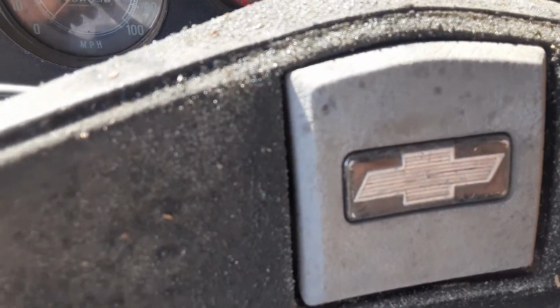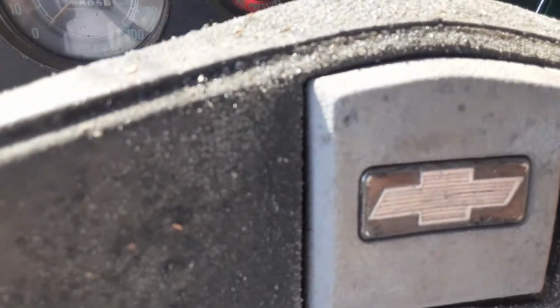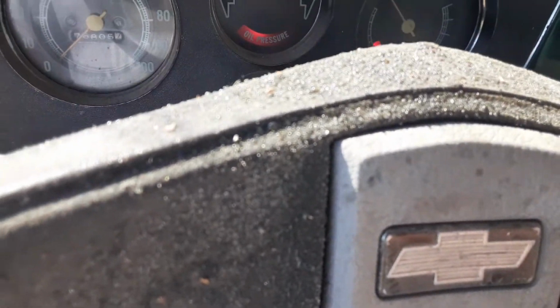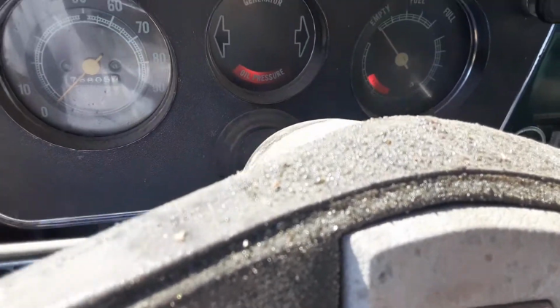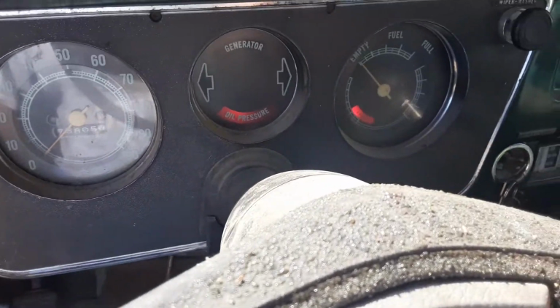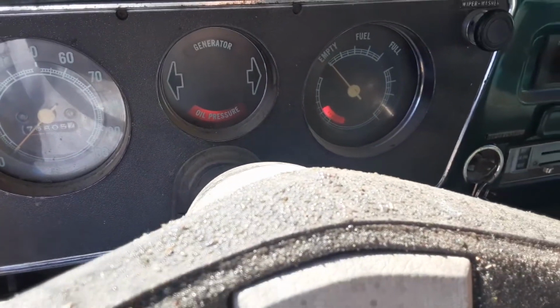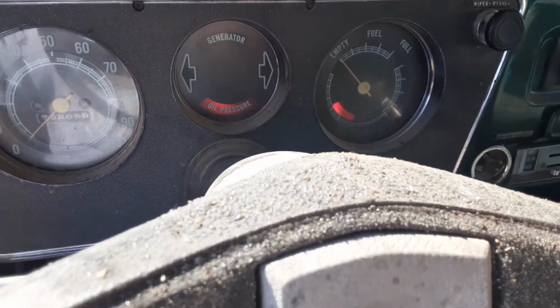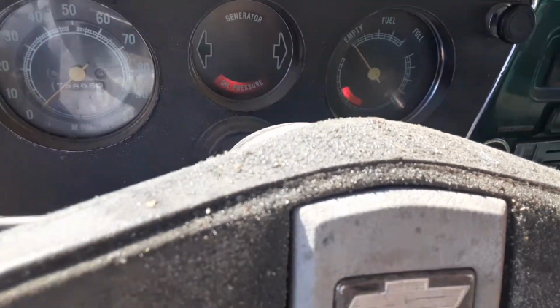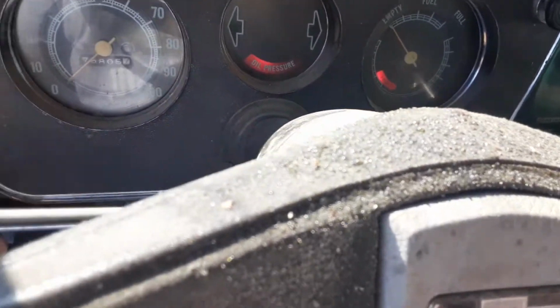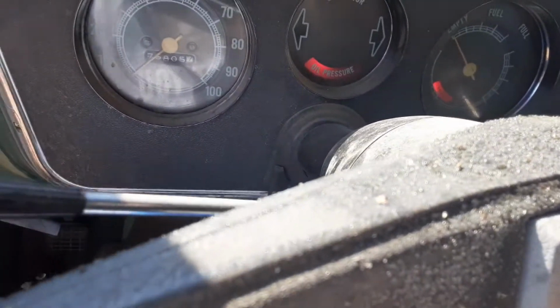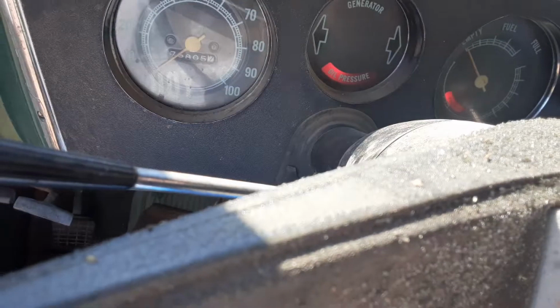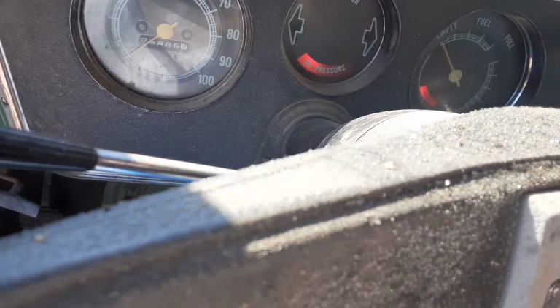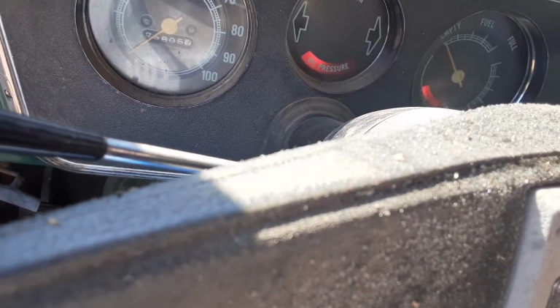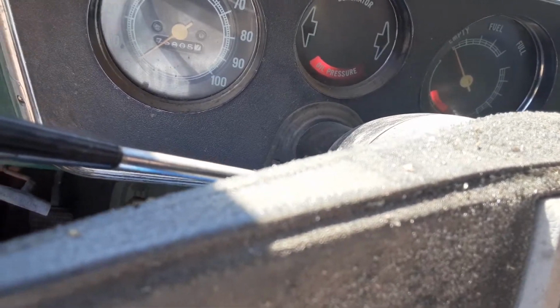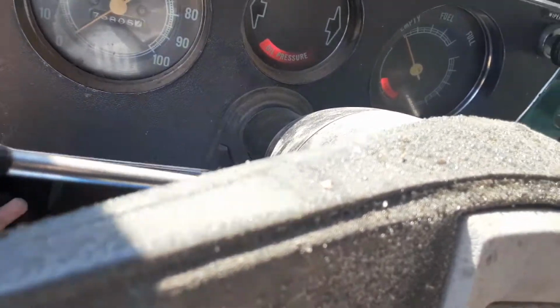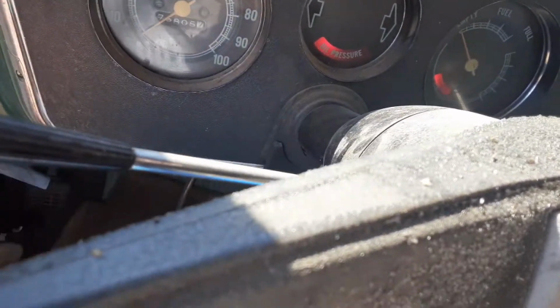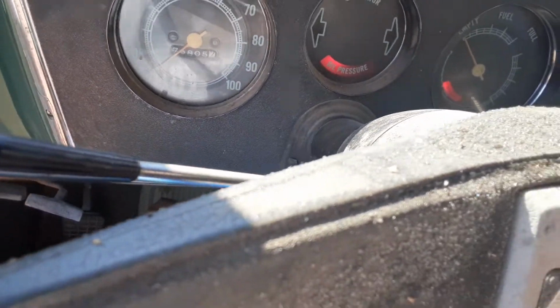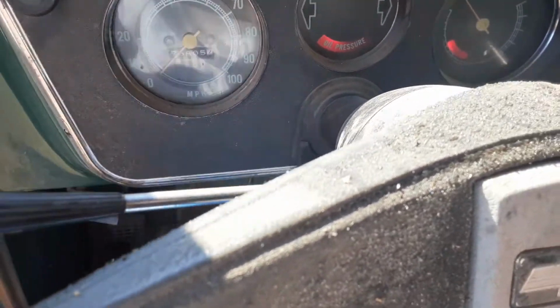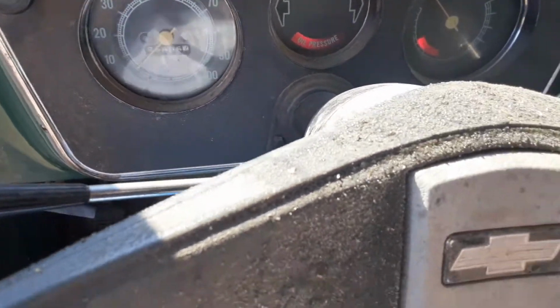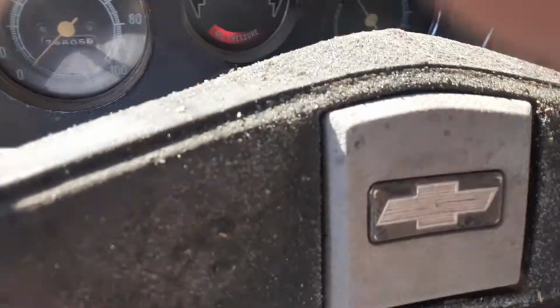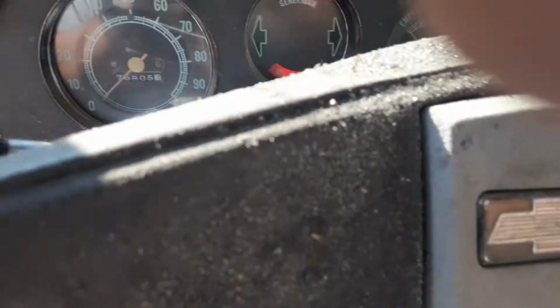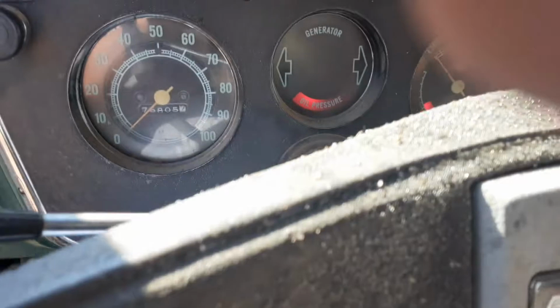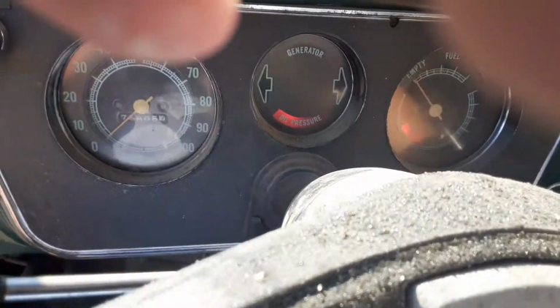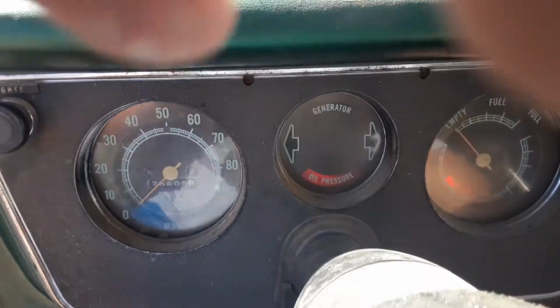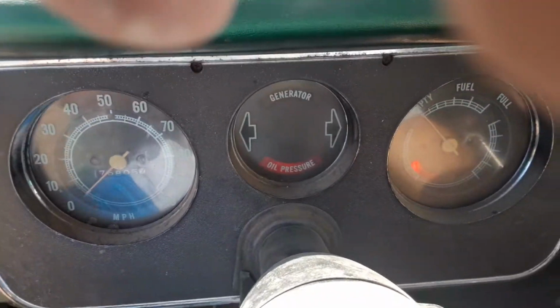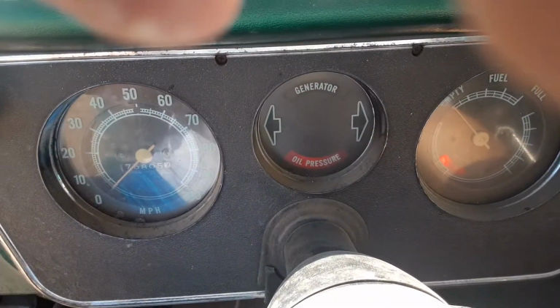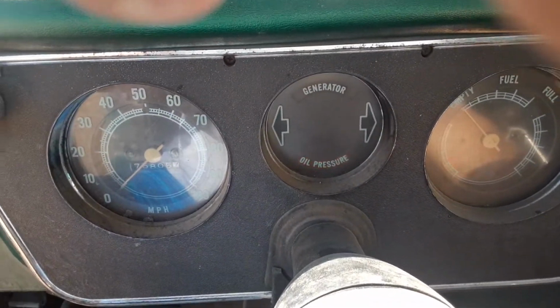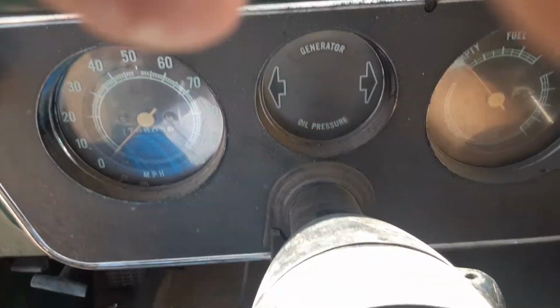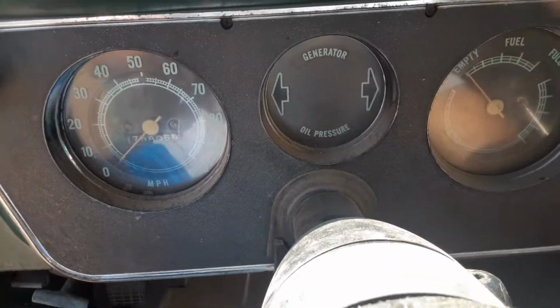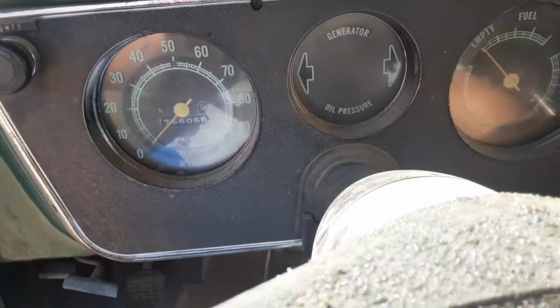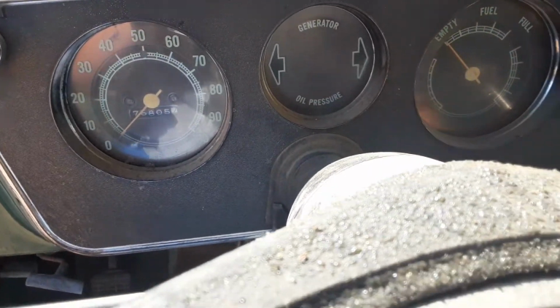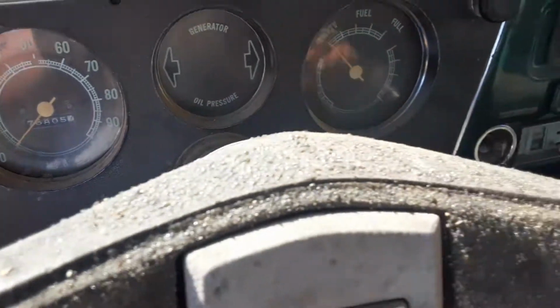Alright, so I guess we gotta order a pump. I guess we gotta order a fuel pump or something.